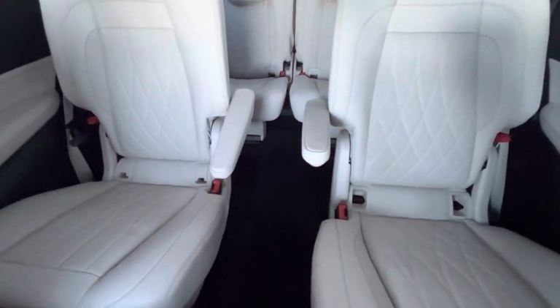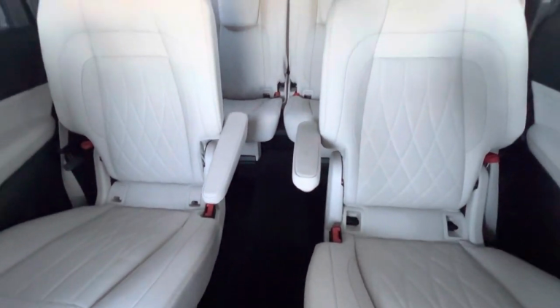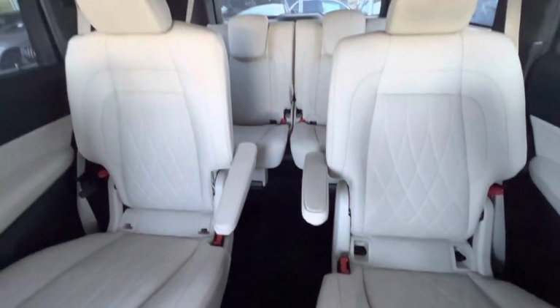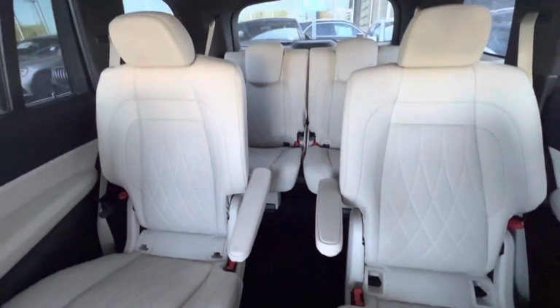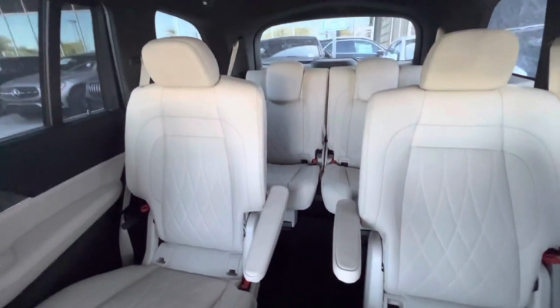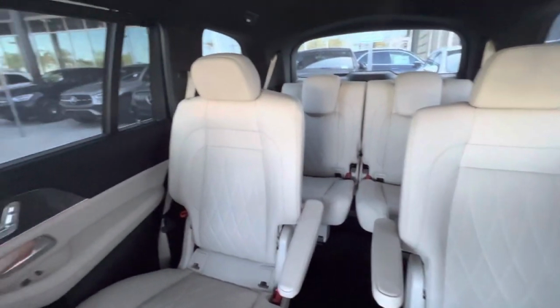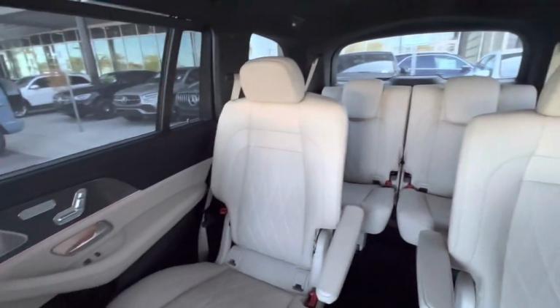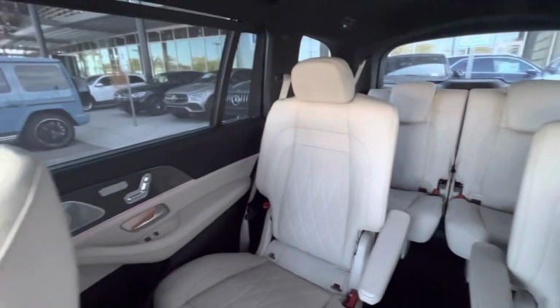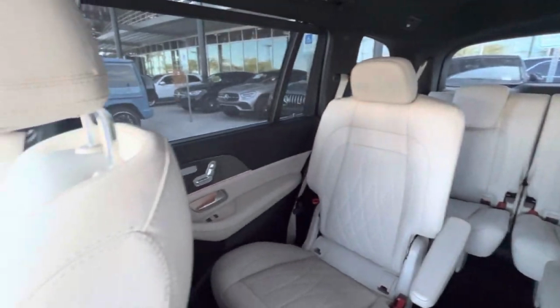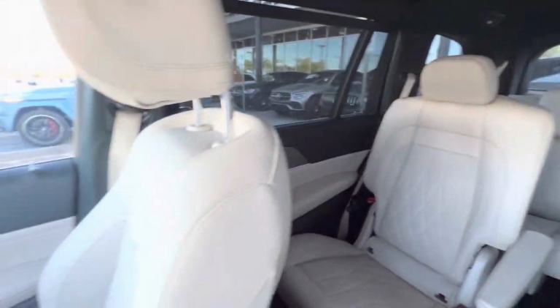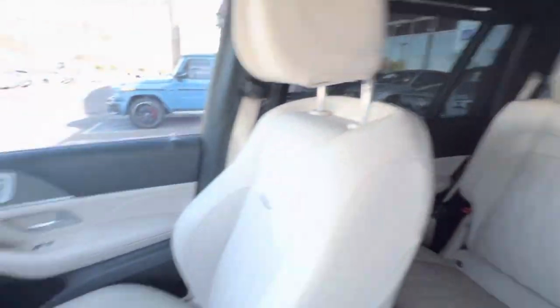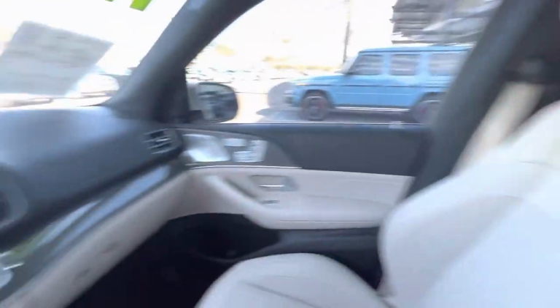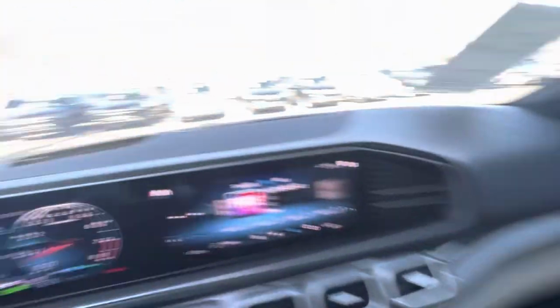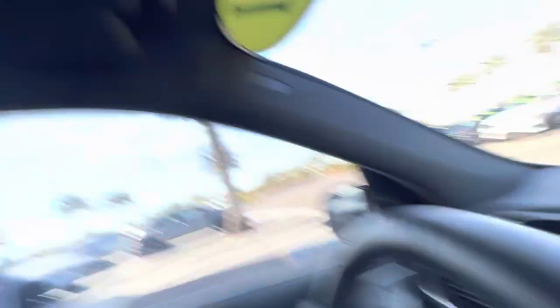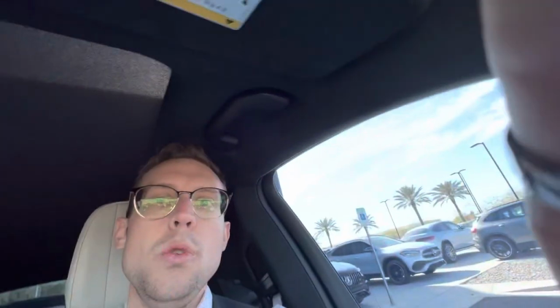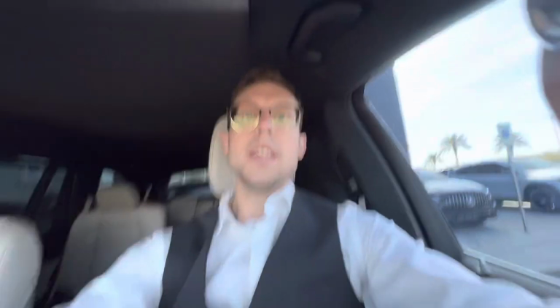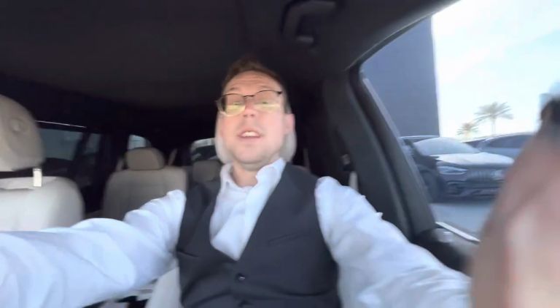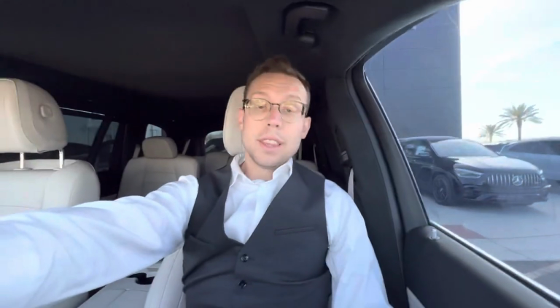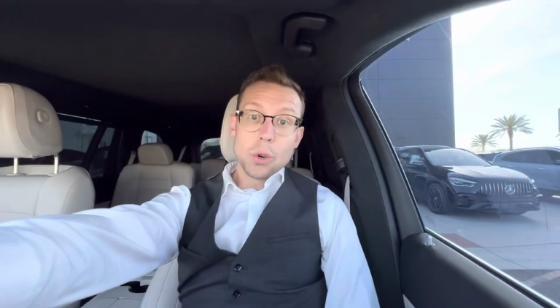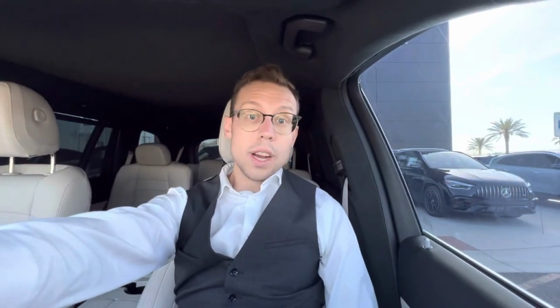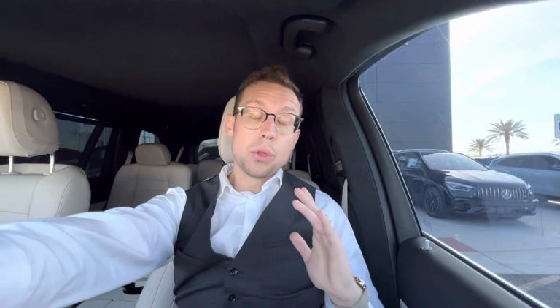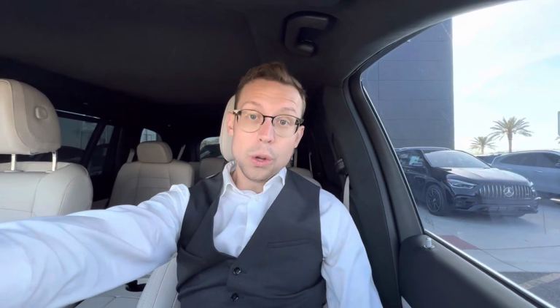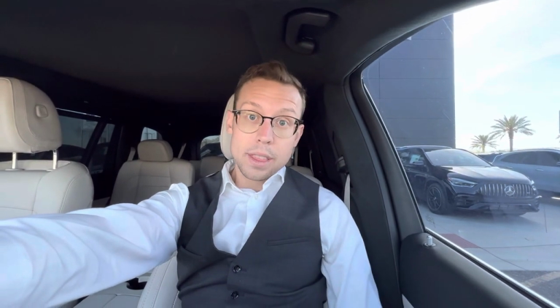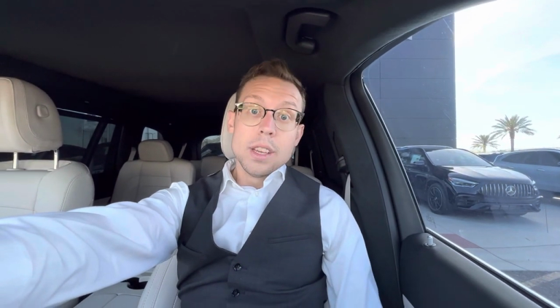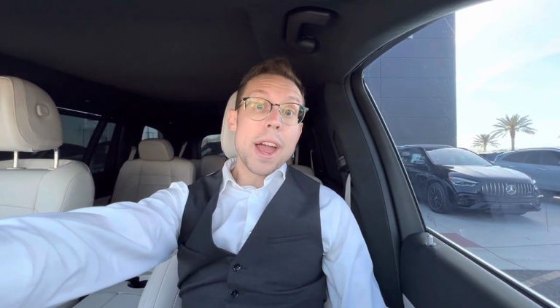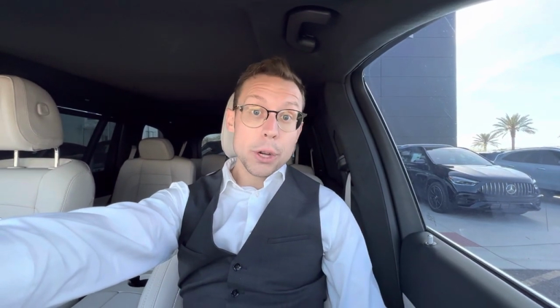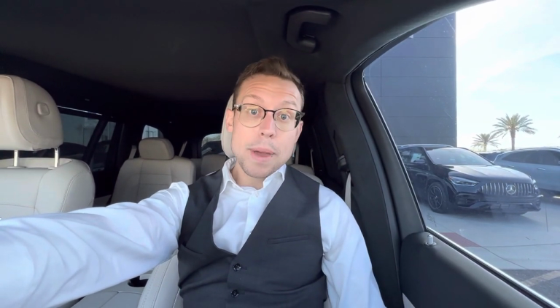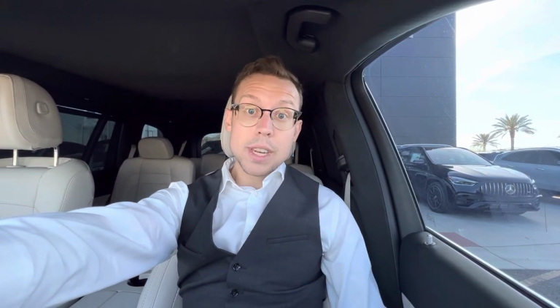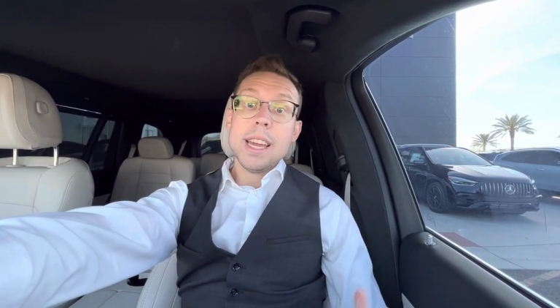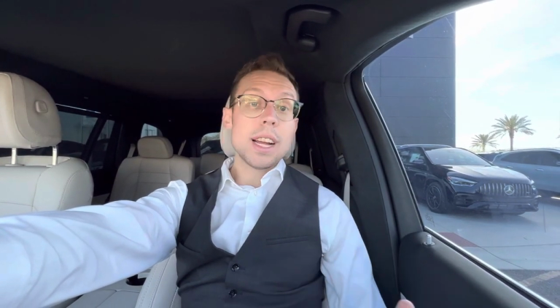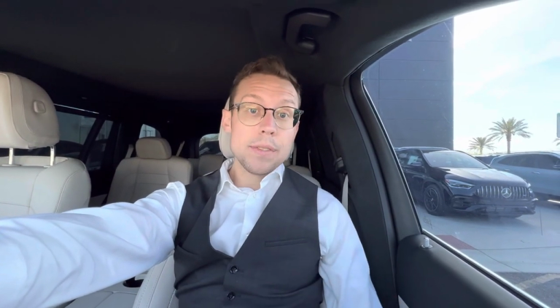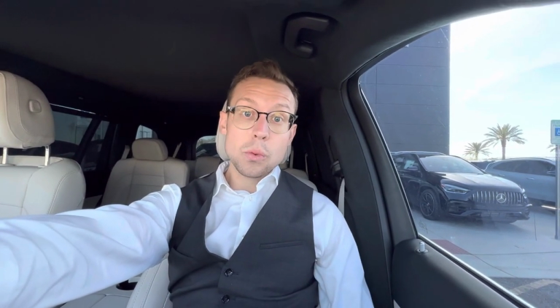Seats all the way around are in excellent, excellent condition. This truly is a vehicle that I think you would be nothing short of thrilled with. I hope that you're able to make it down today — if it's not today, if it's next week, we'll keep our fingers crossed that it is still here.